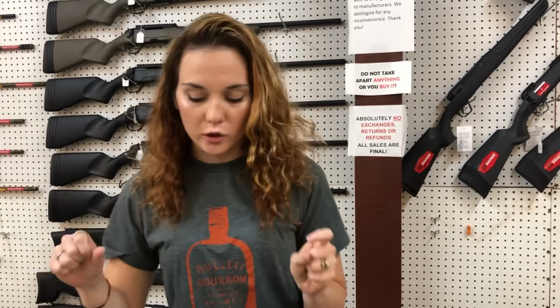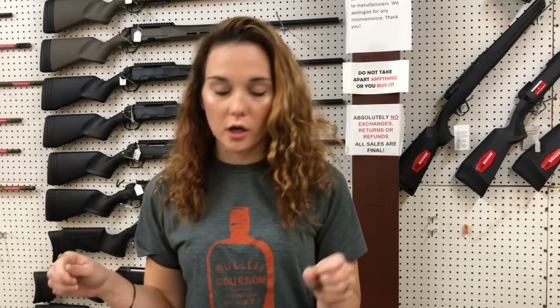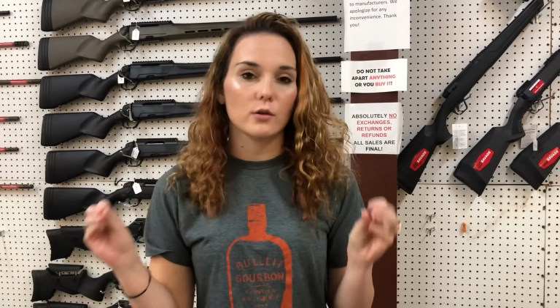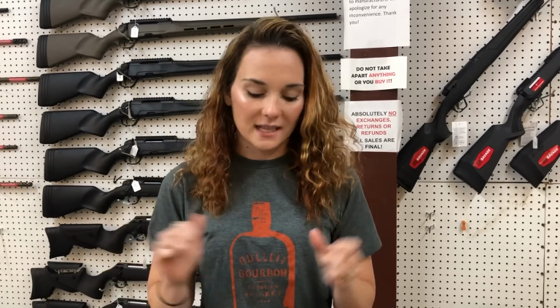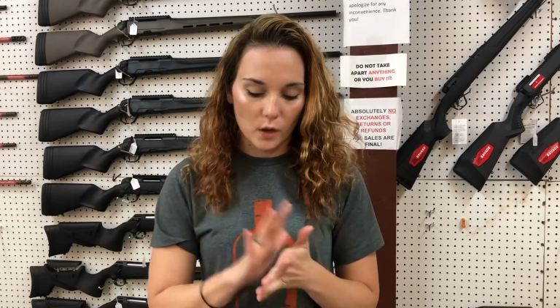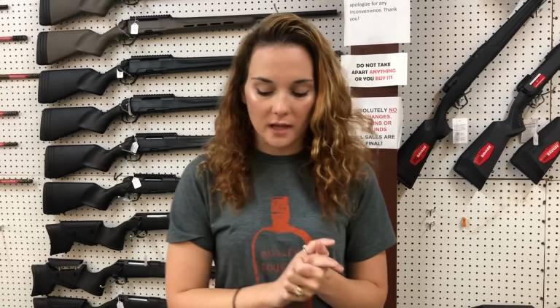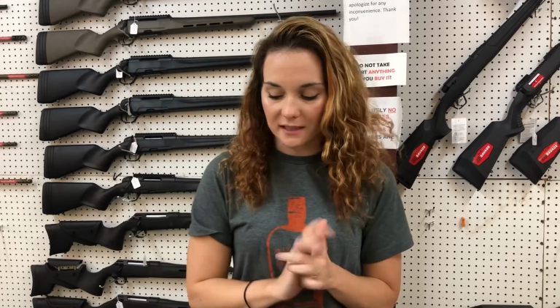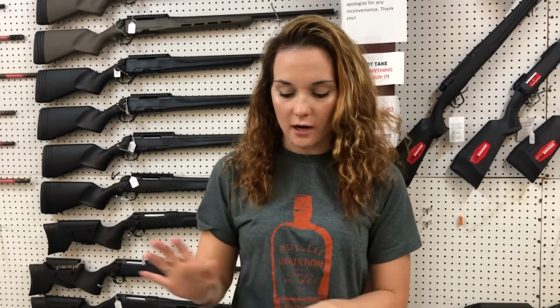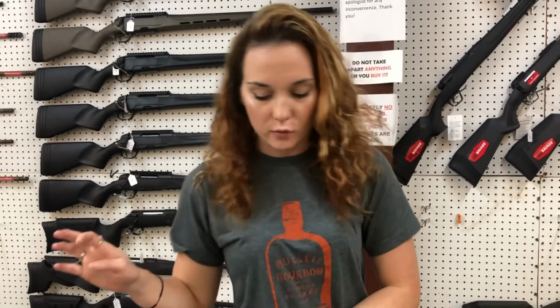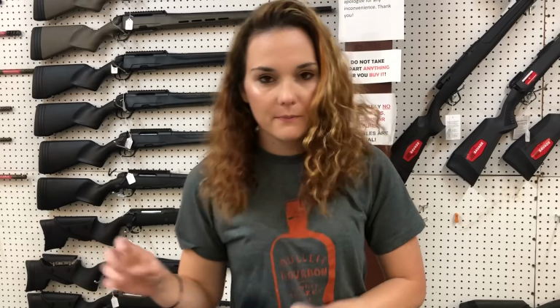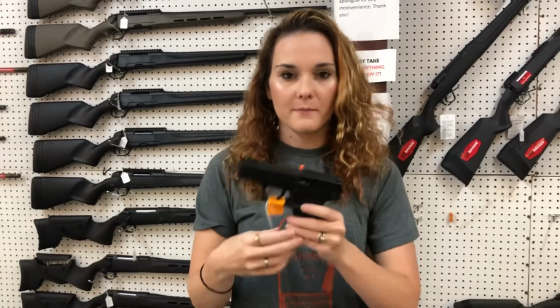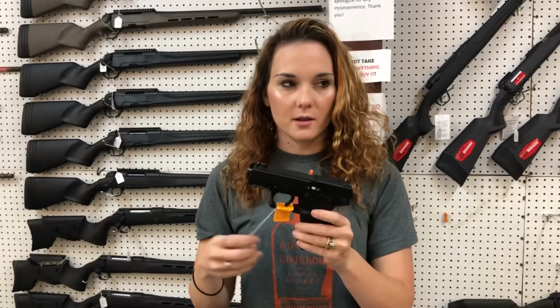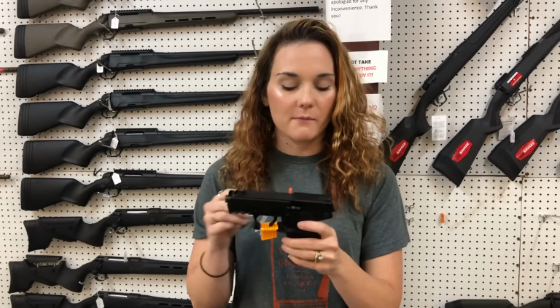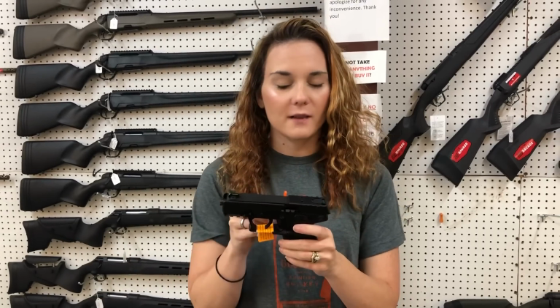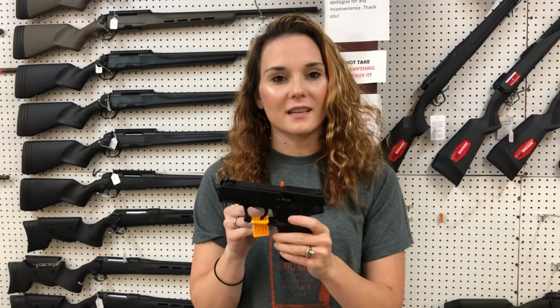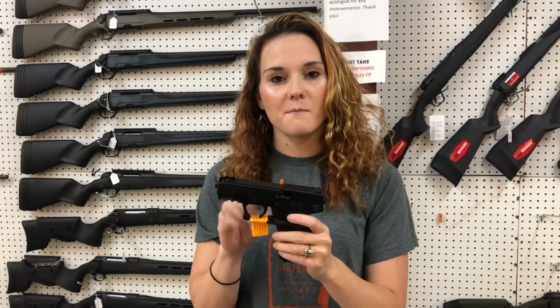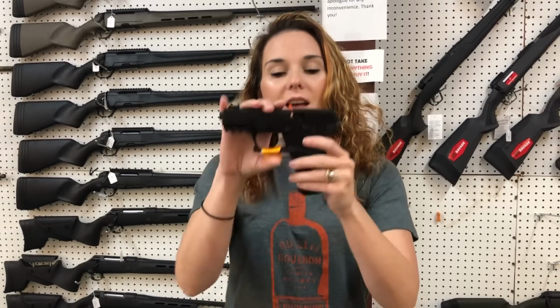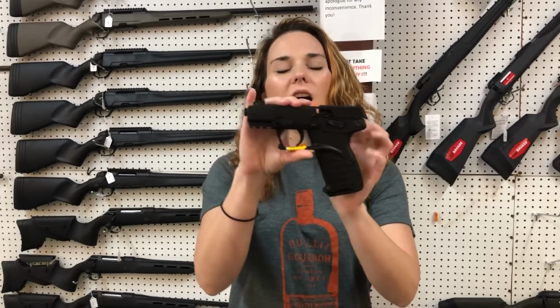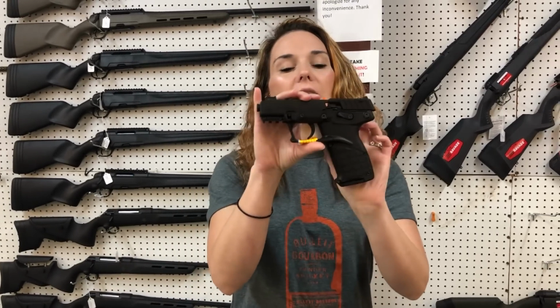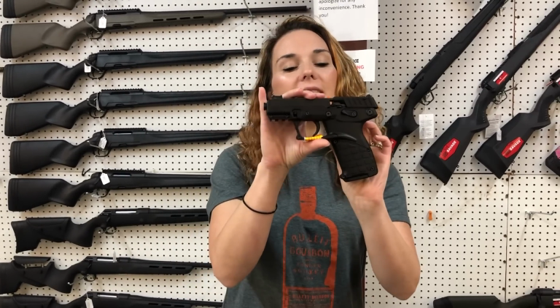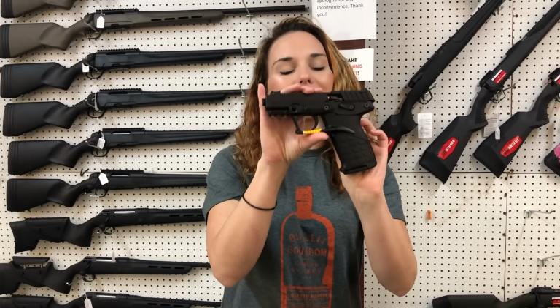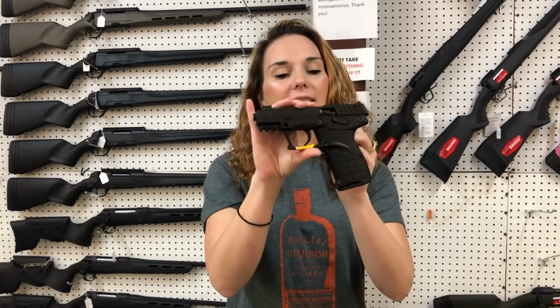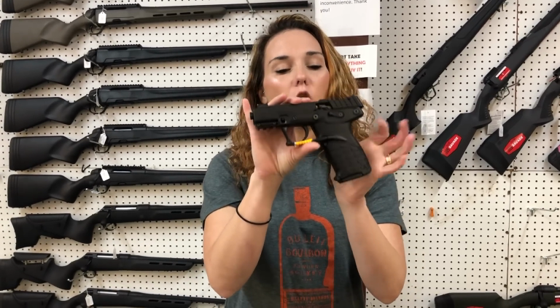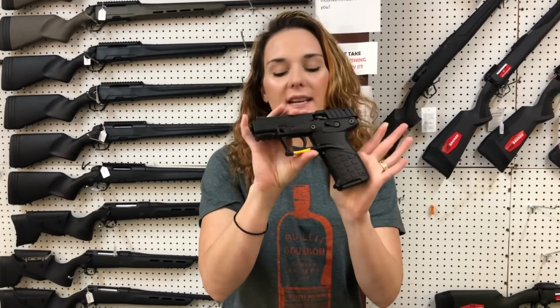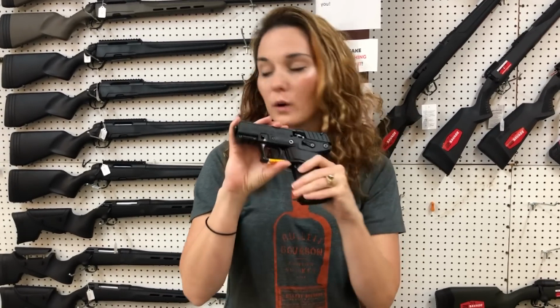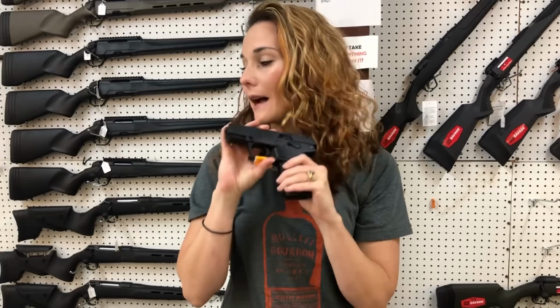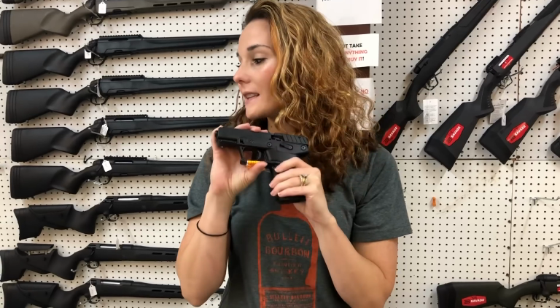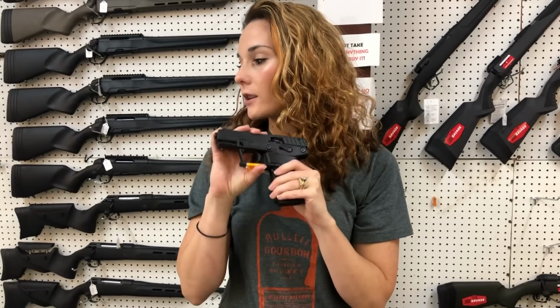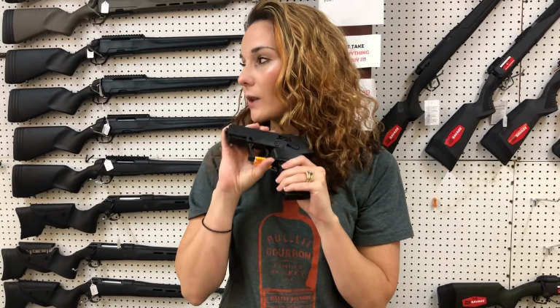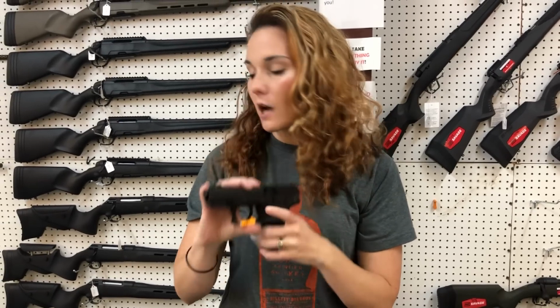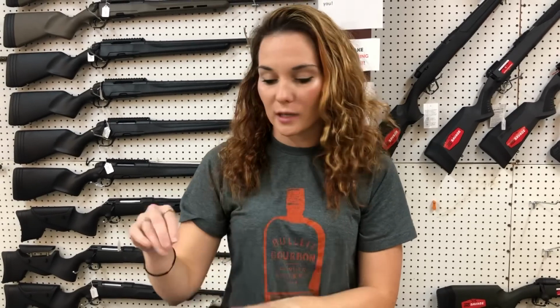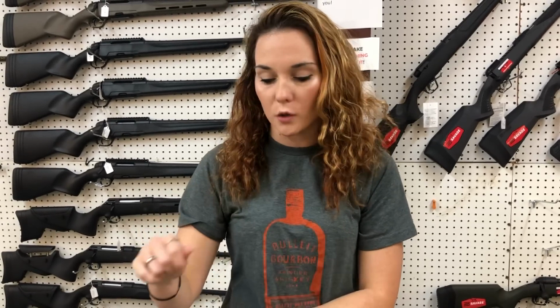Make sure, though, that you ask for the one with the optic so I don't get all confused, because y'all know I get confused easily. Caltech P17 in all black, $2.20. I've got these in Flat Dark Earth and OD Green also.